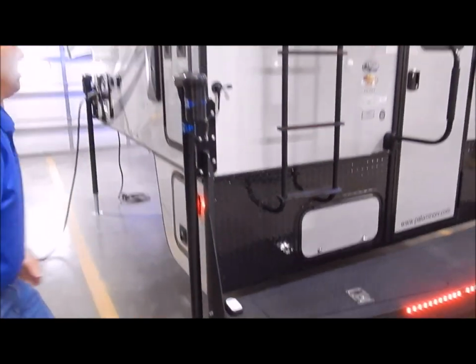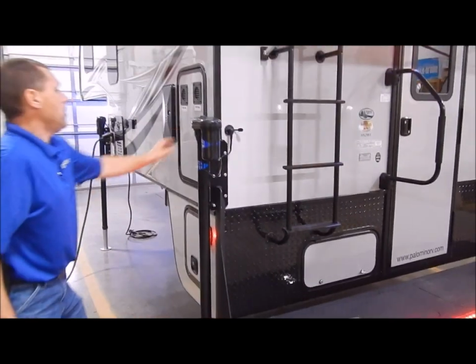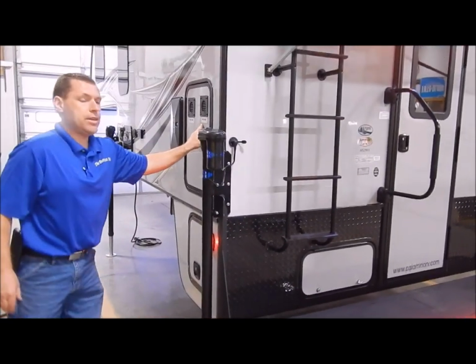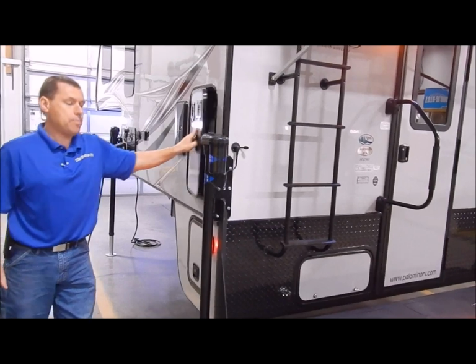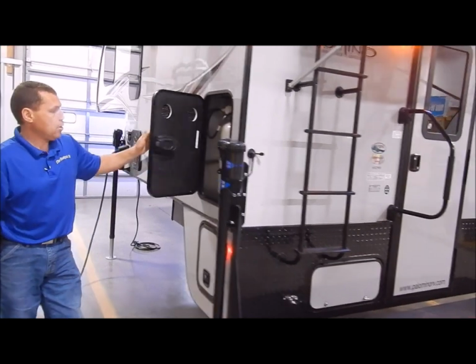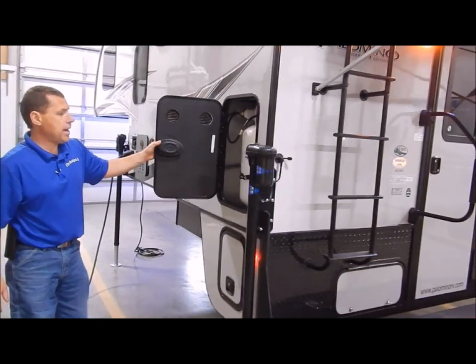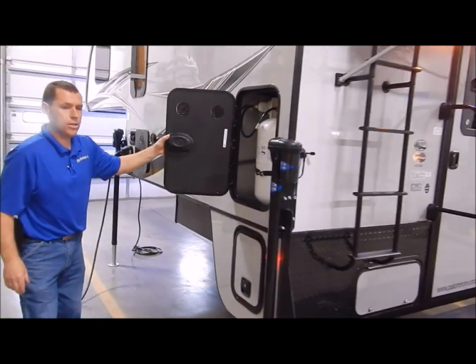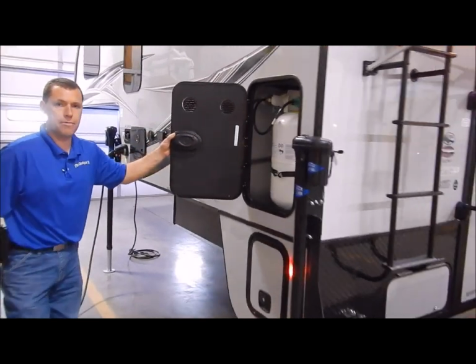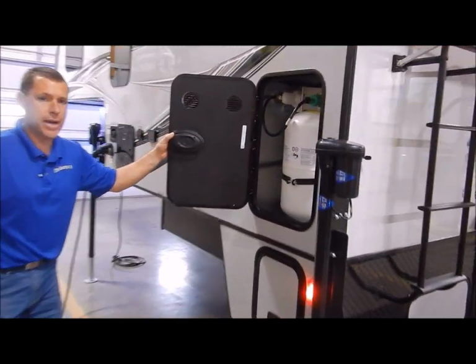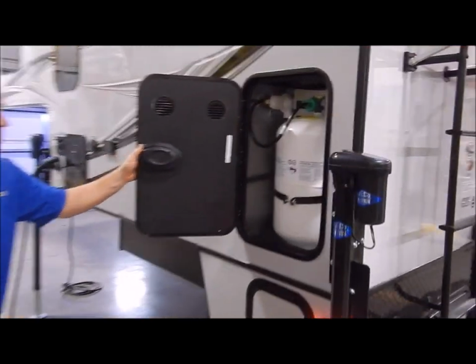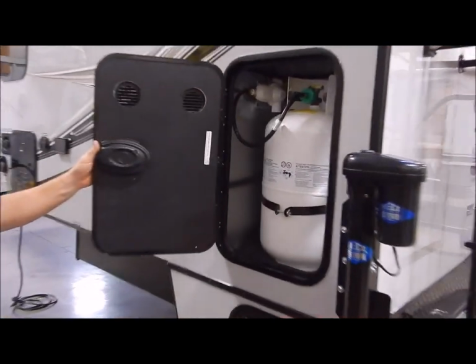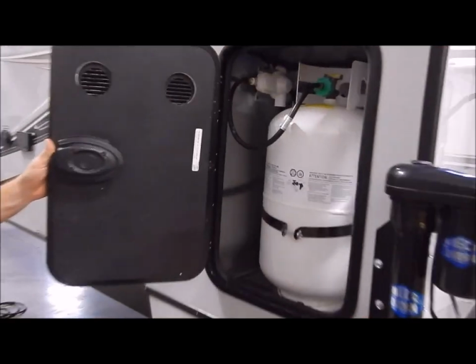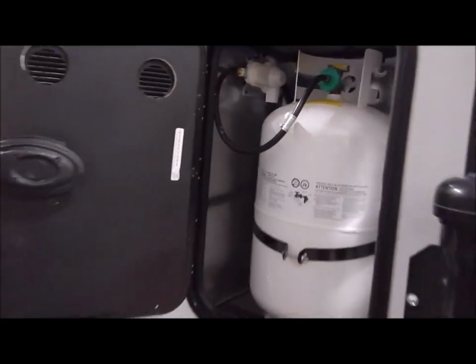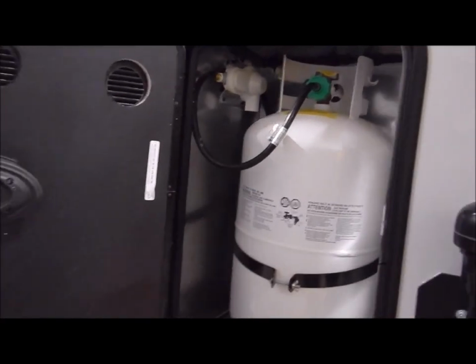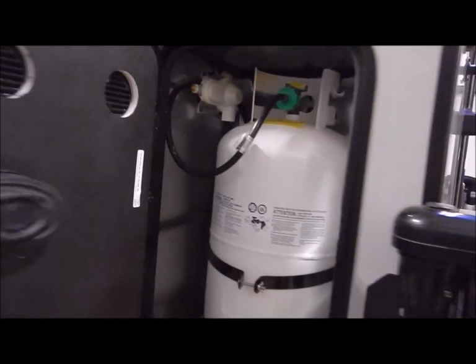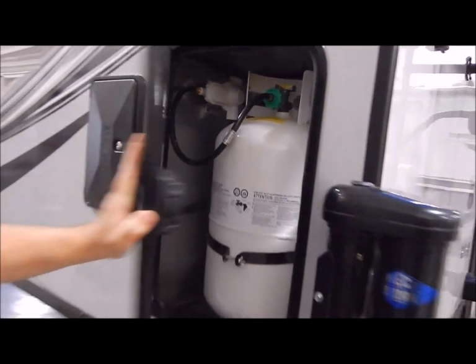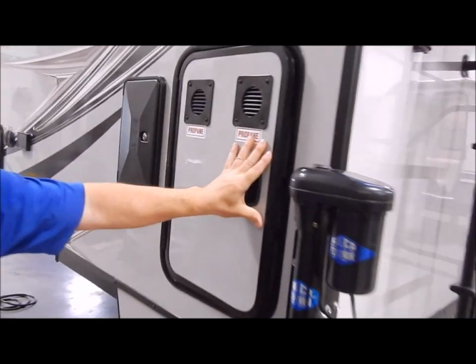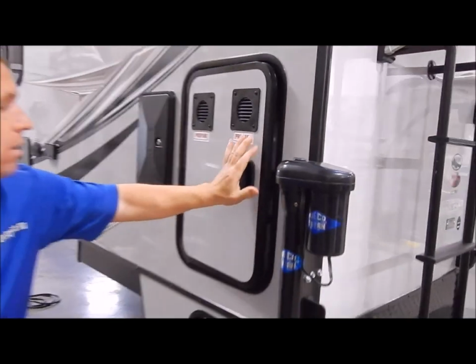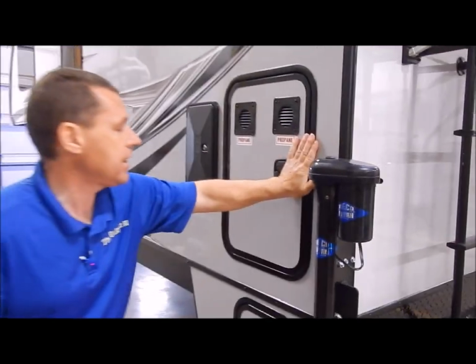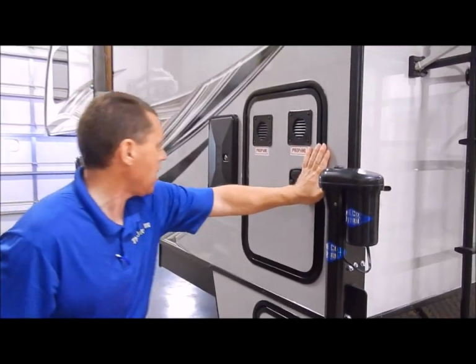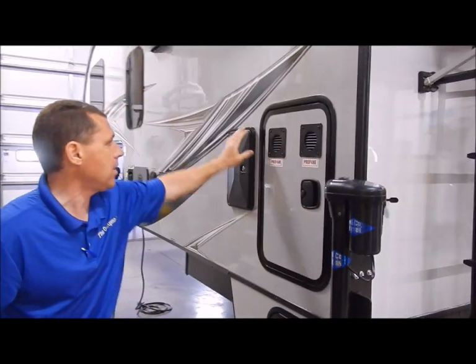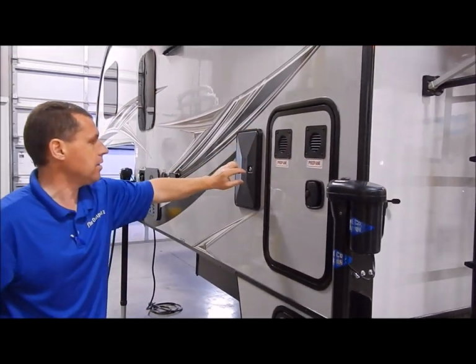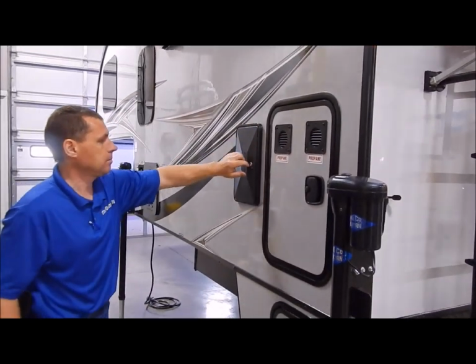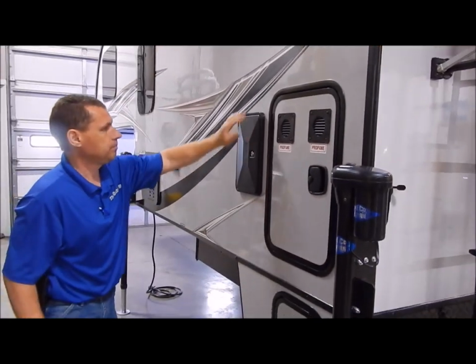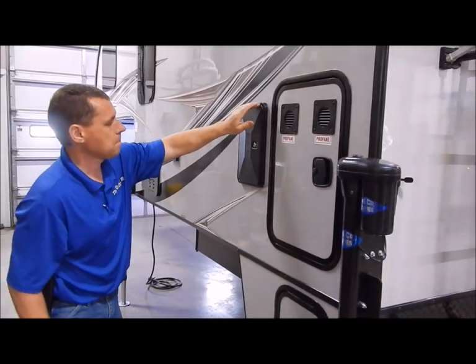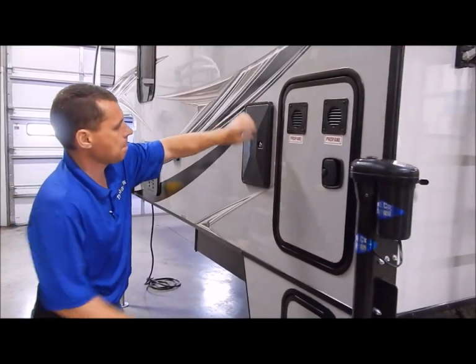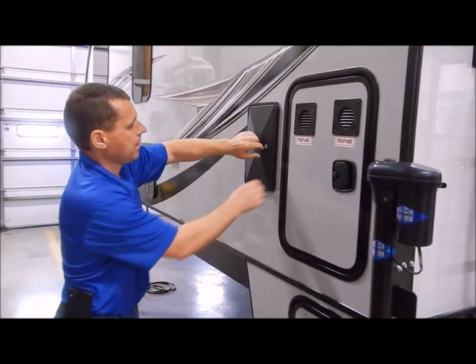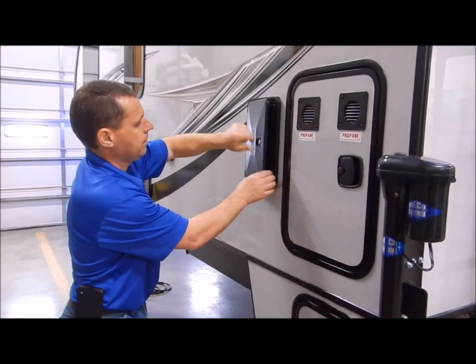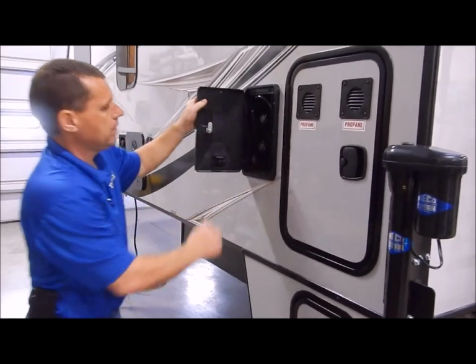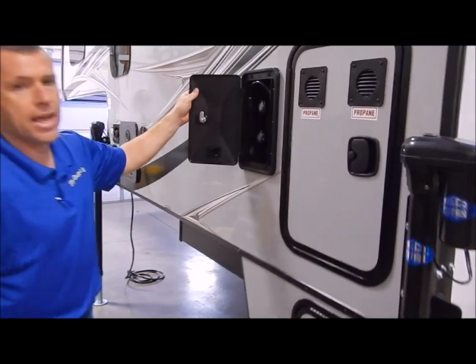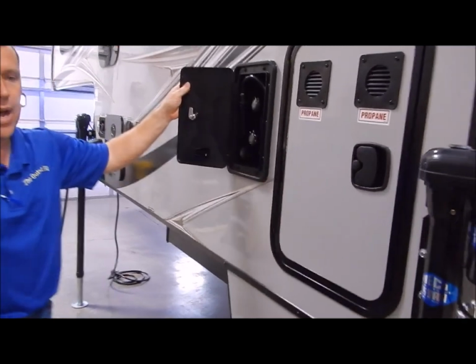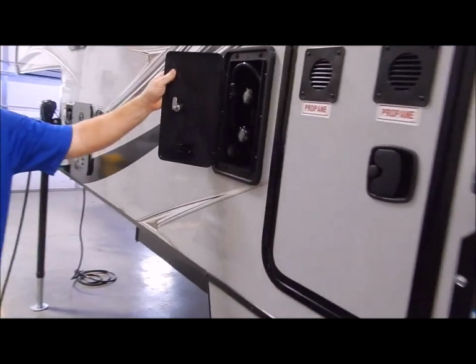We do have the 30-pound LP tank. This will be filled by the Outpost RV for you — ready to go. Outside shower right here, and it does have your hot and cold.